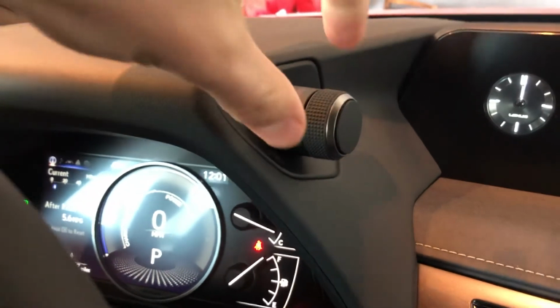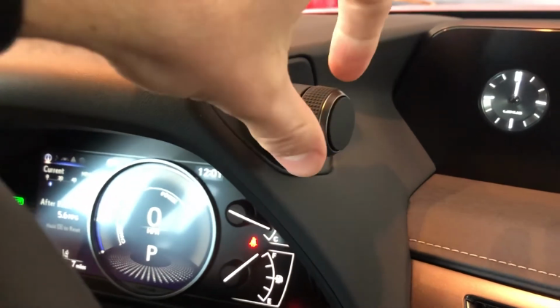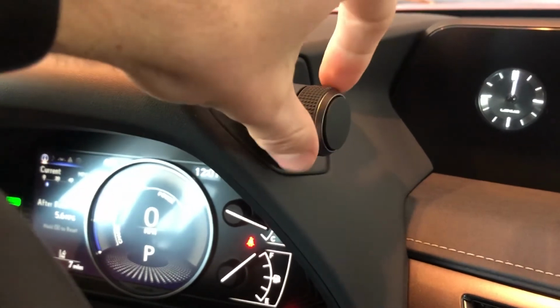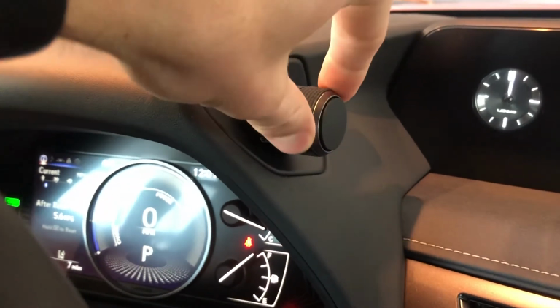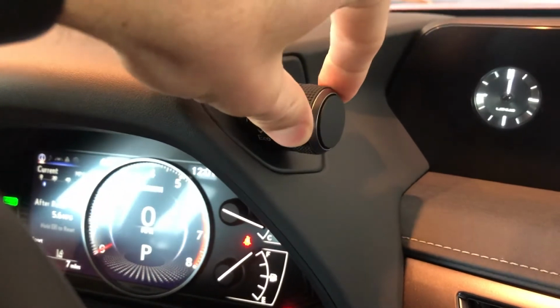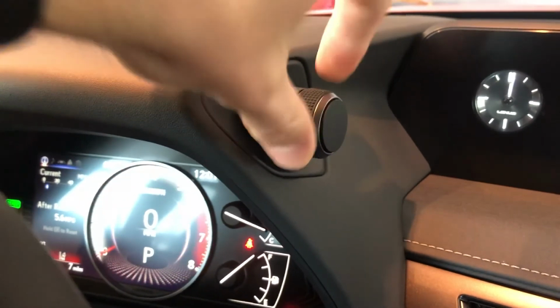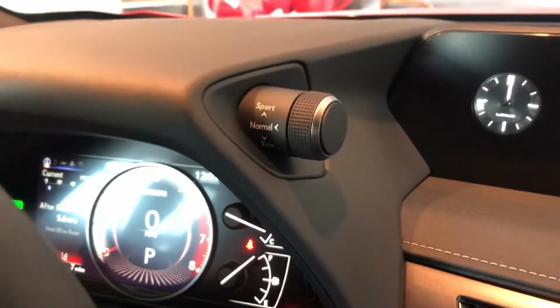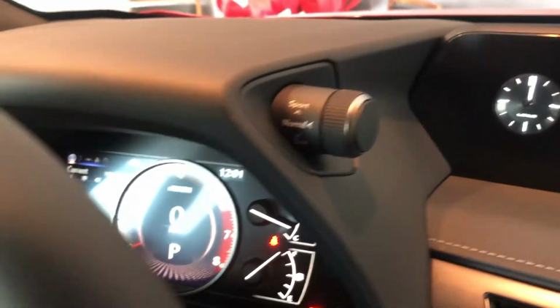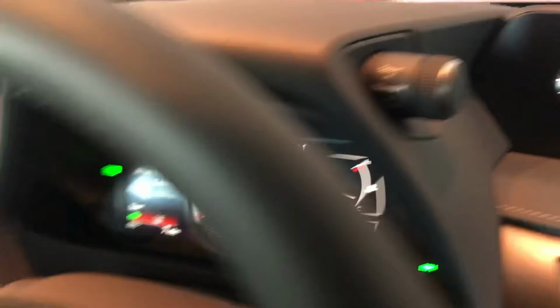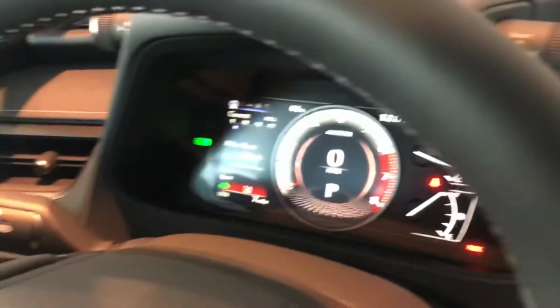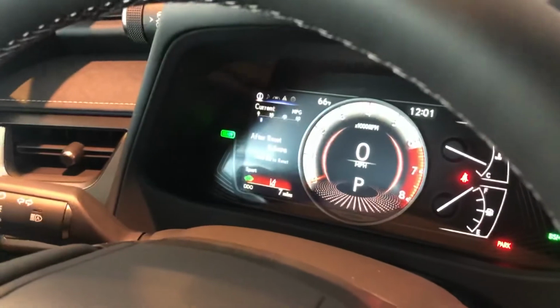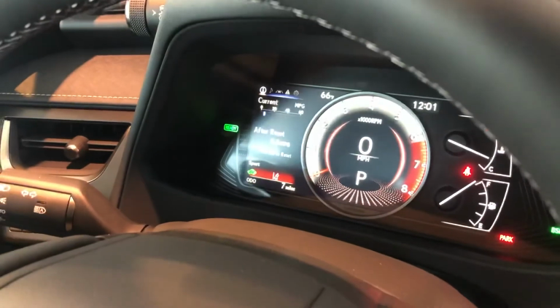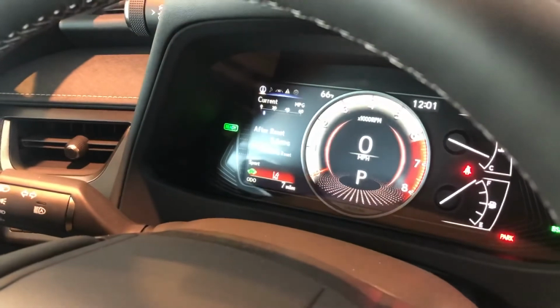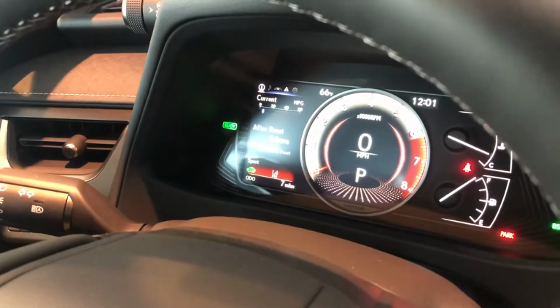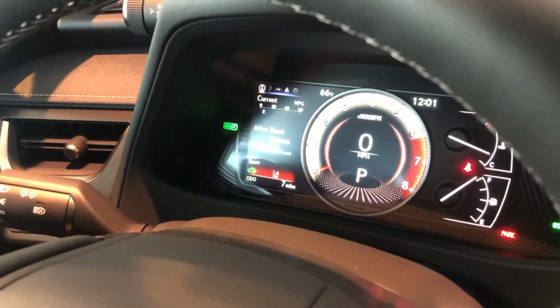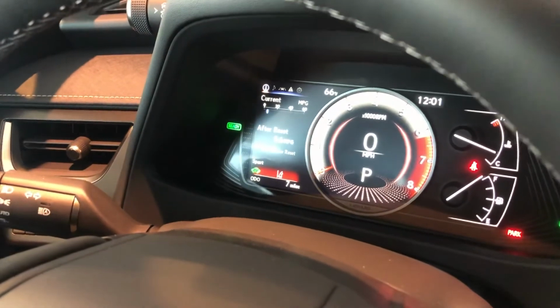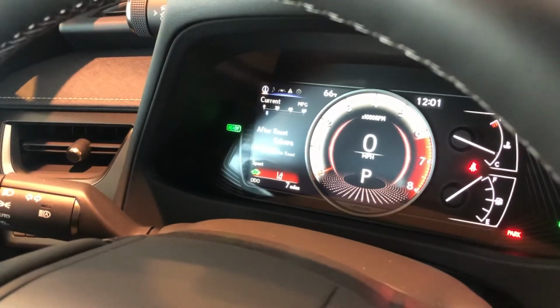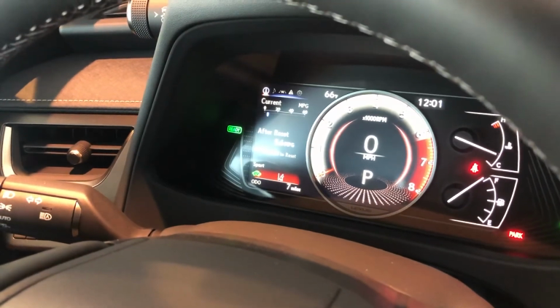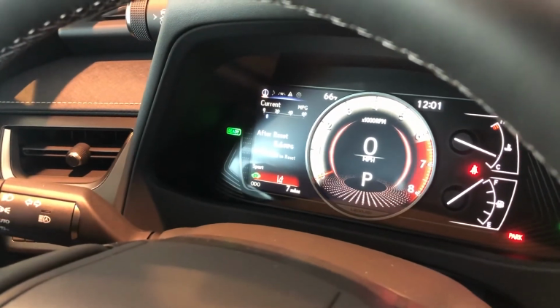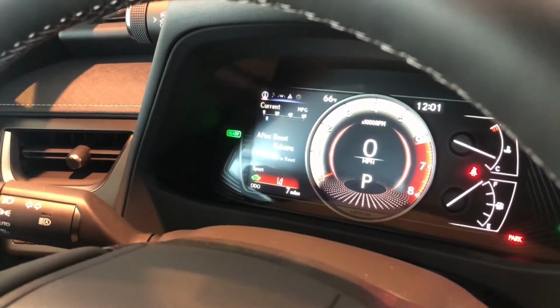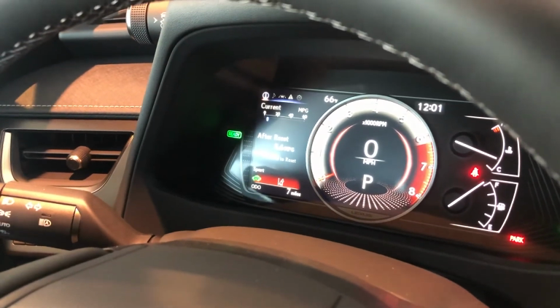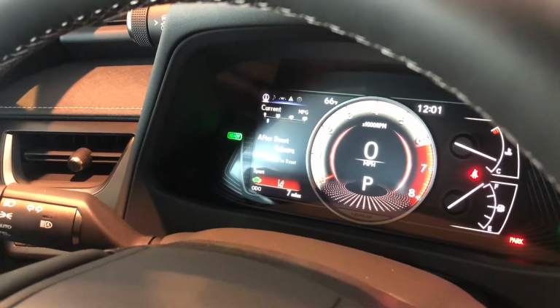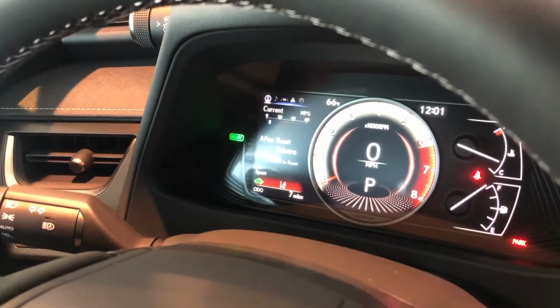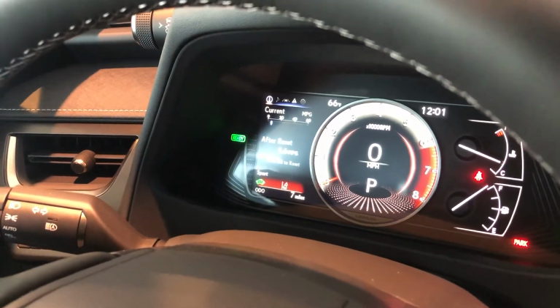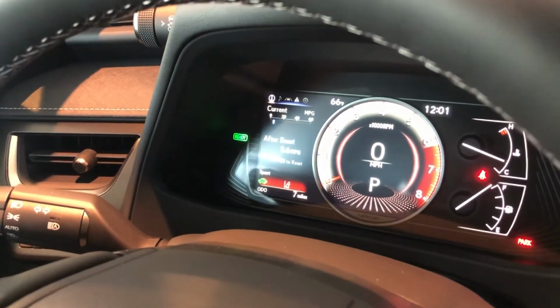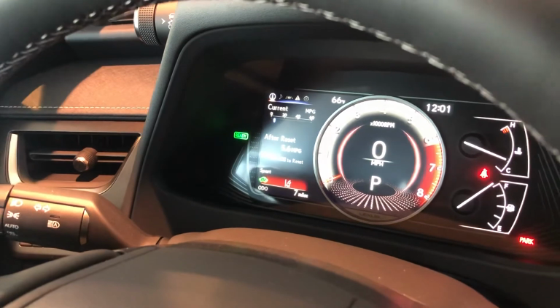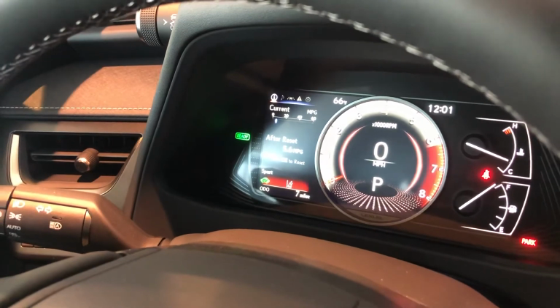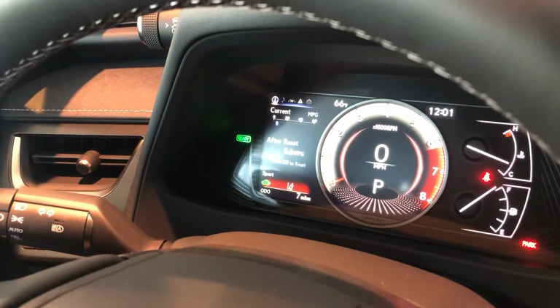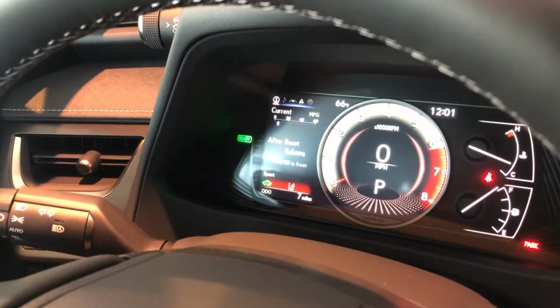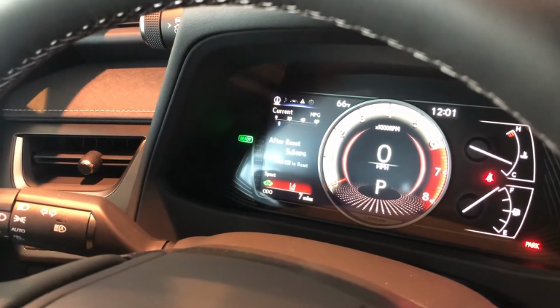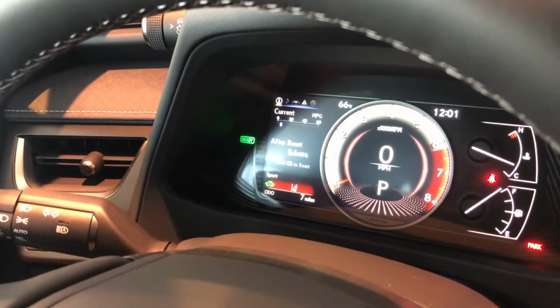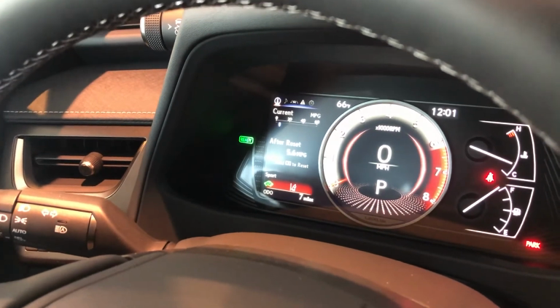If you were to turn the dial up and release towards Sport, your dash will turn this red color. That's going to give you a heavy acceleration, but it's going to chew through a little bit more gas because it's holding your RPMs a little bit longer.